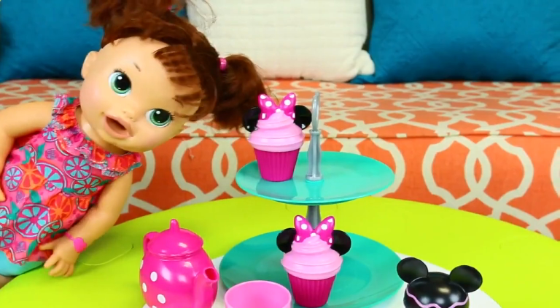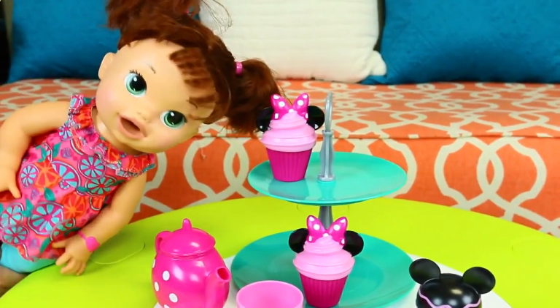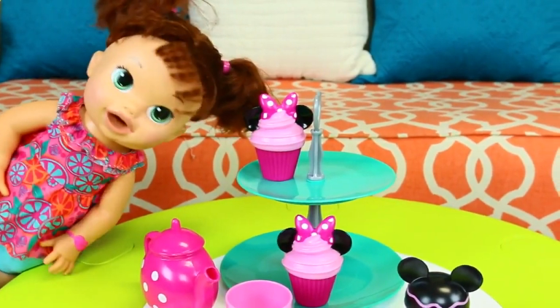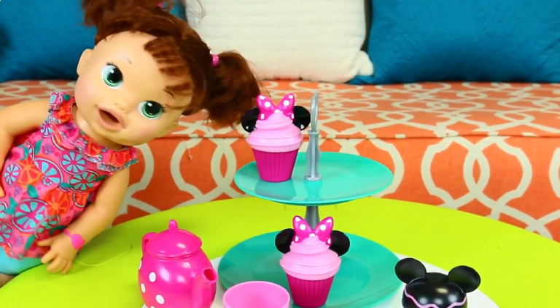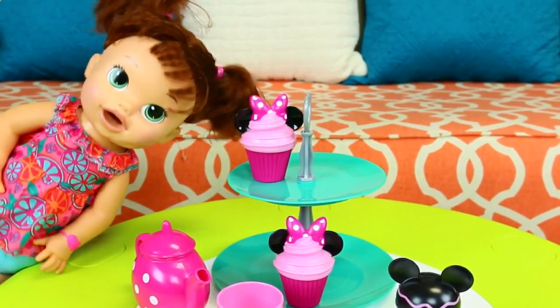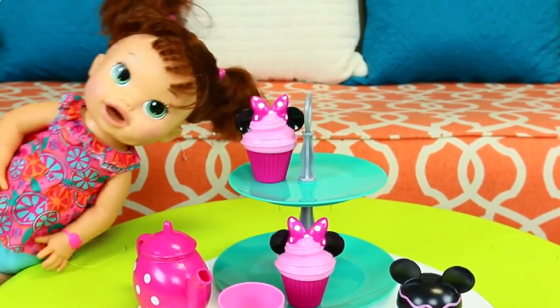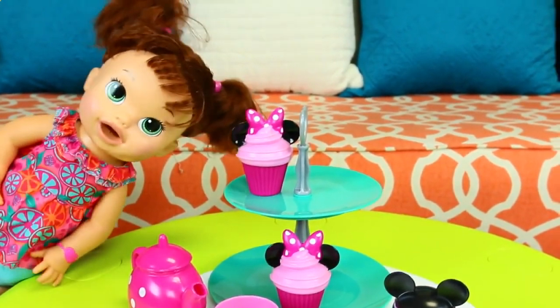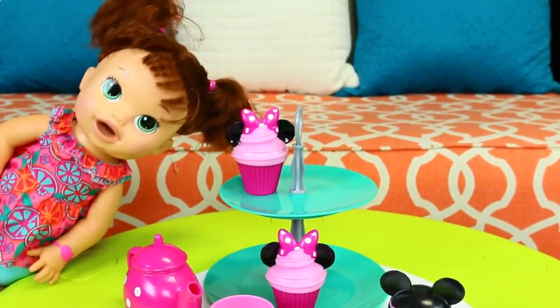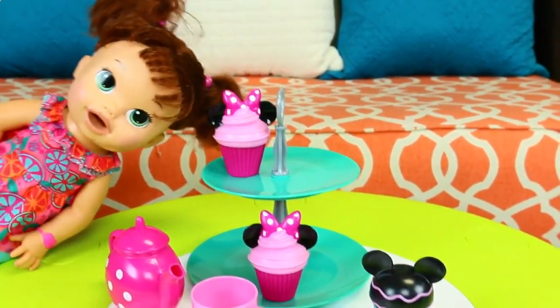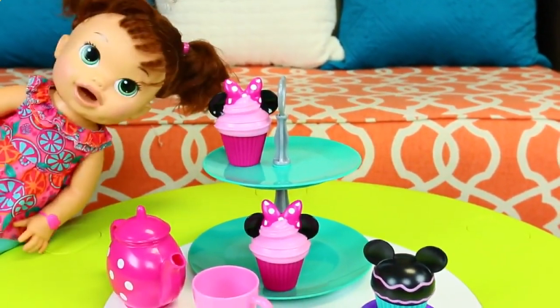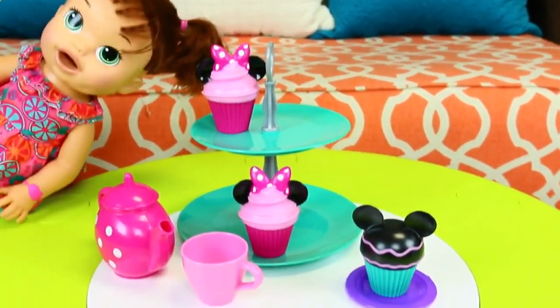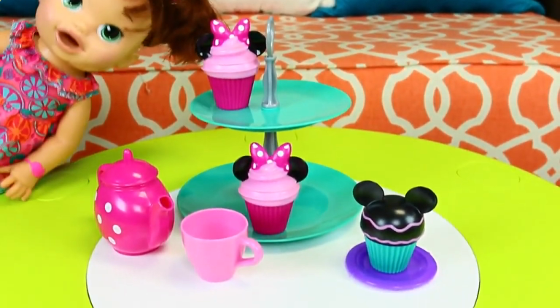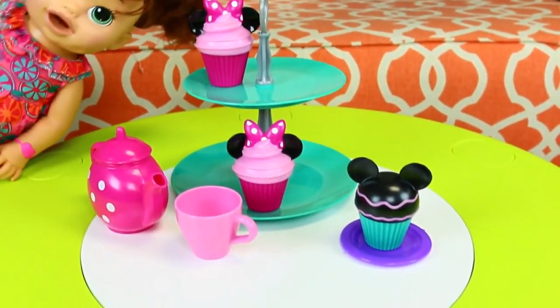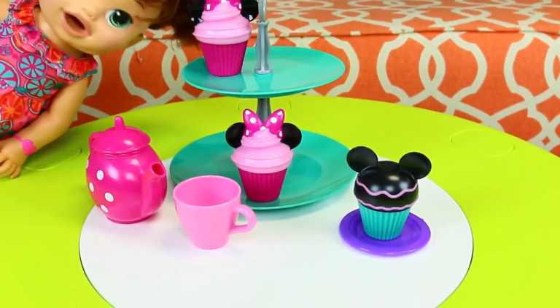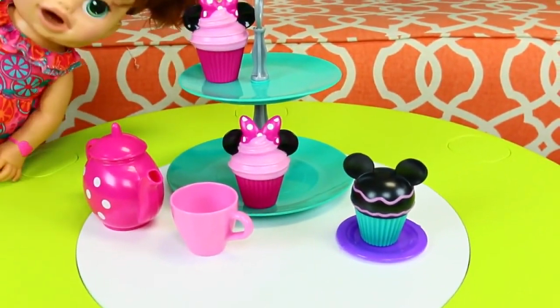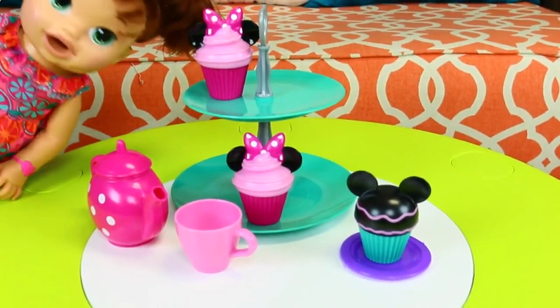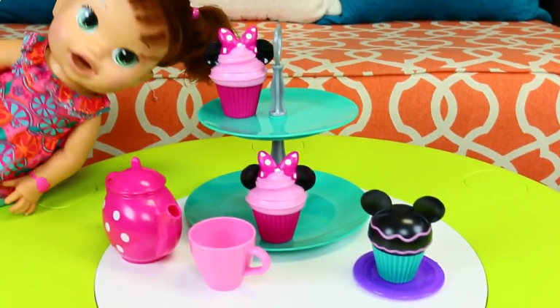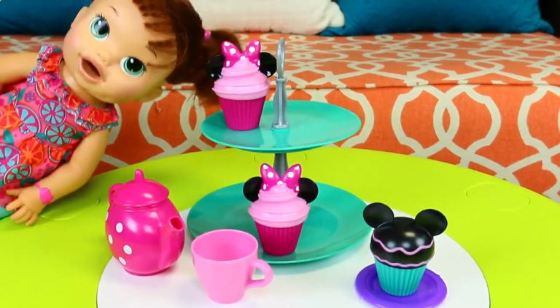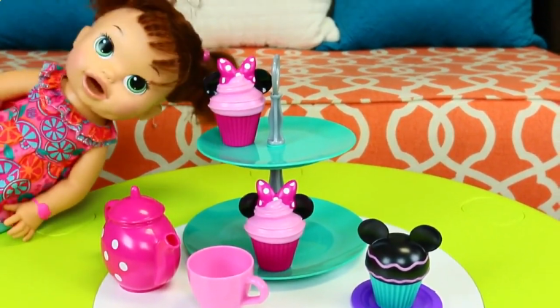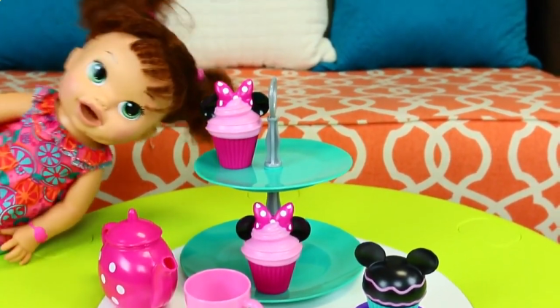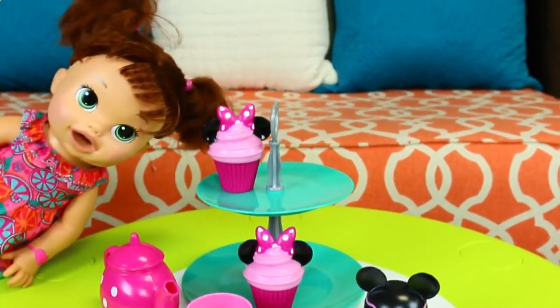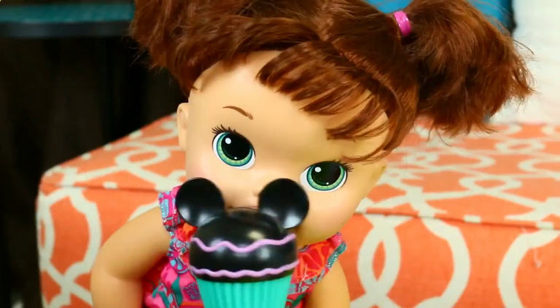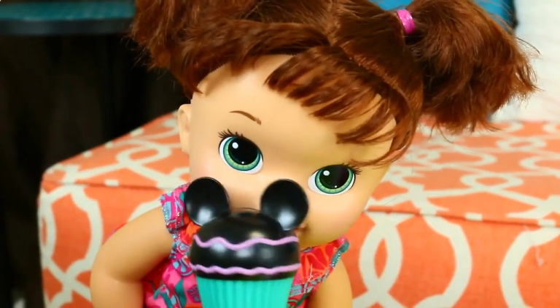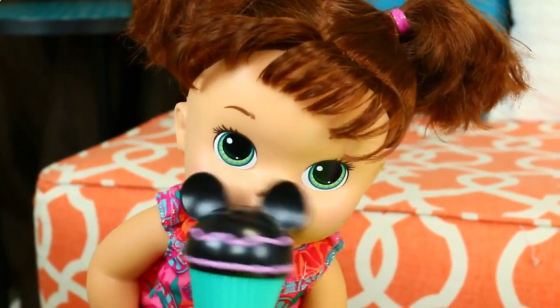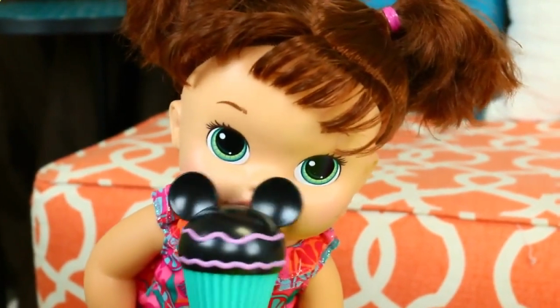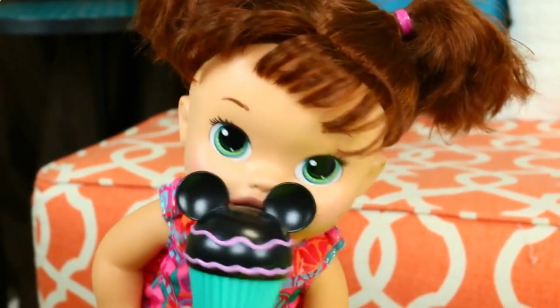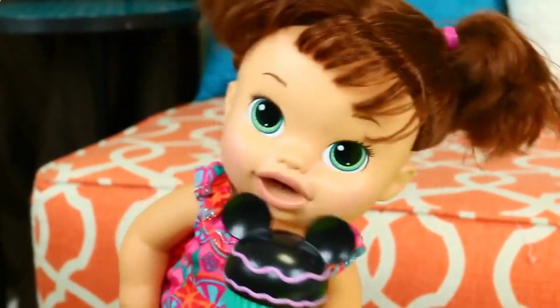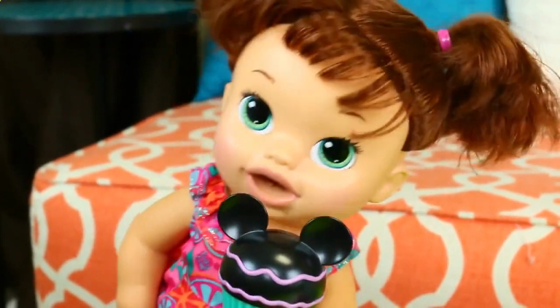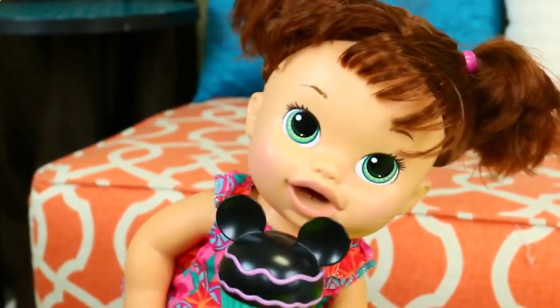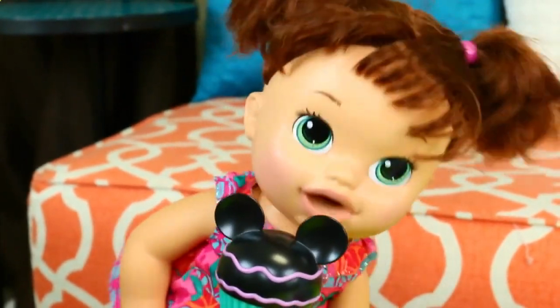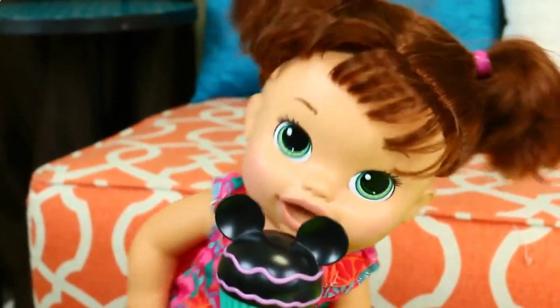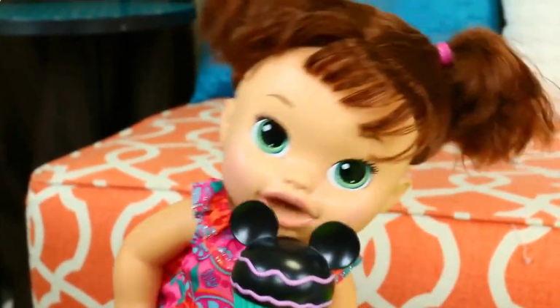So now that I have a full regular table, I set up some yummy cupcakes and we're going to have a tea party. So I can invite all my friends over and we can have tea and cupcakes. Mmm, I love cupcakes. This Mickey Mouse one is so yummy.